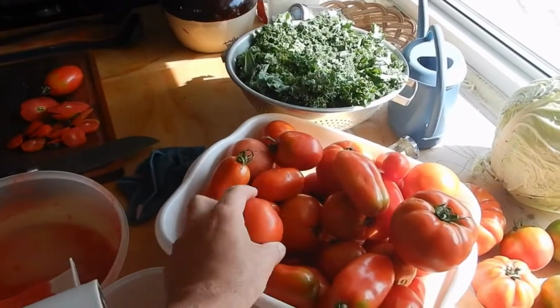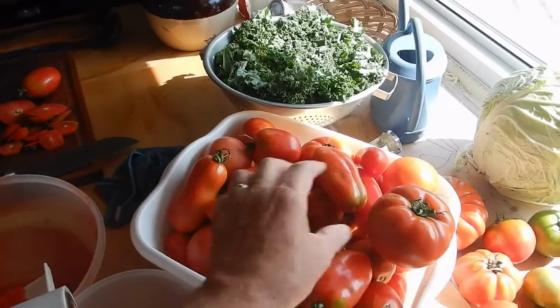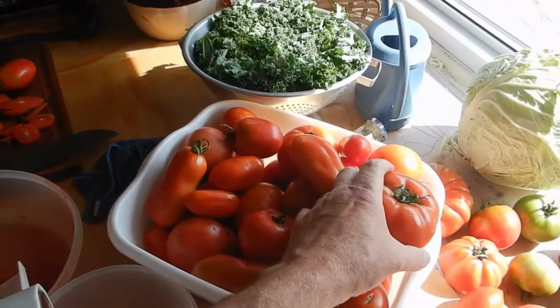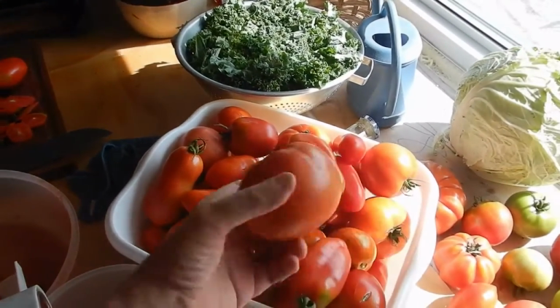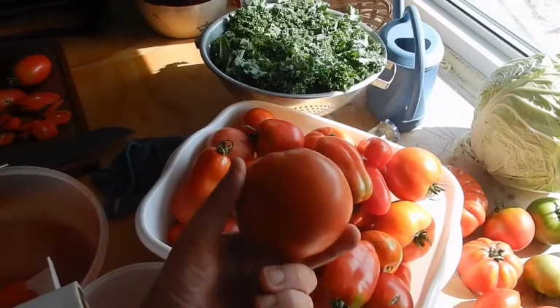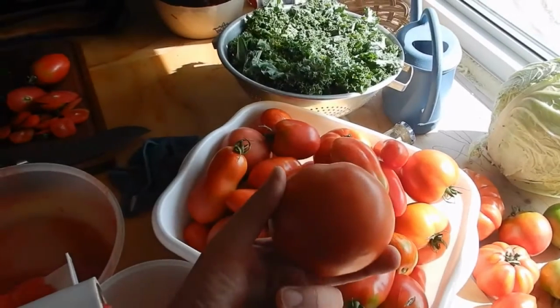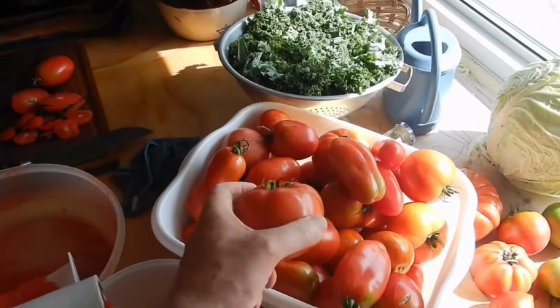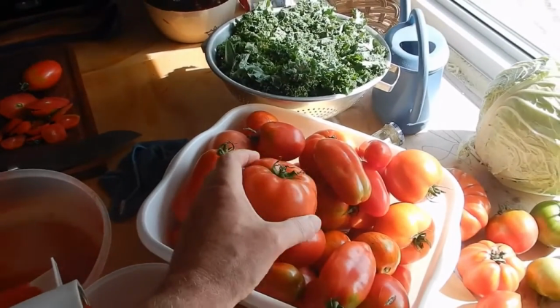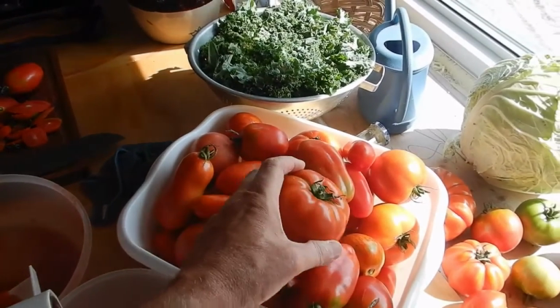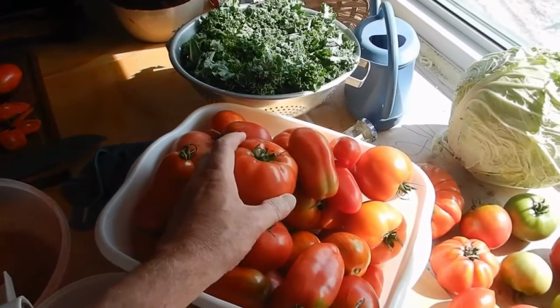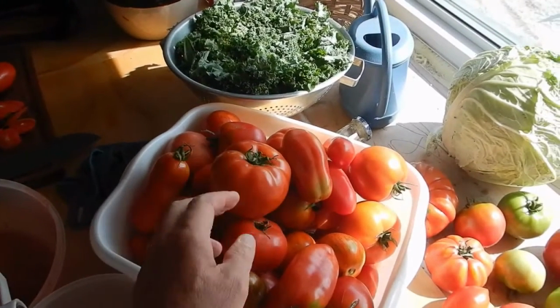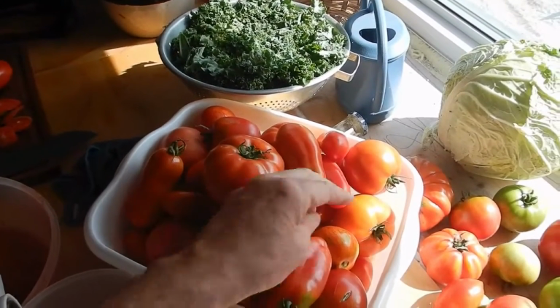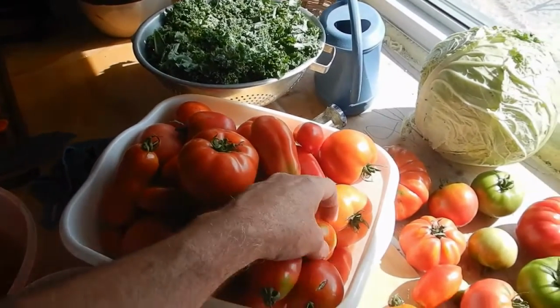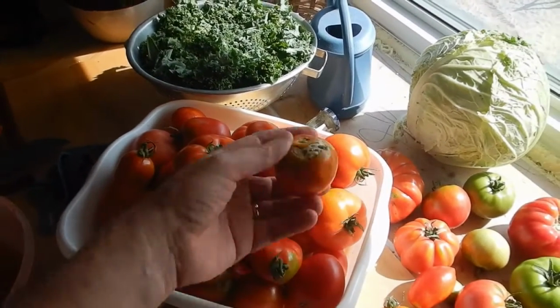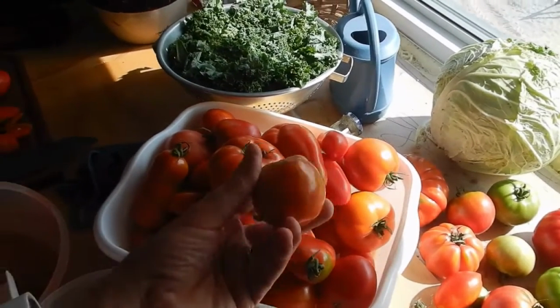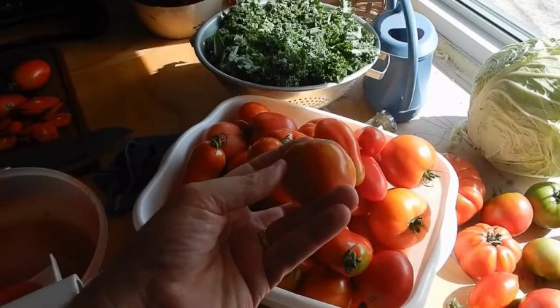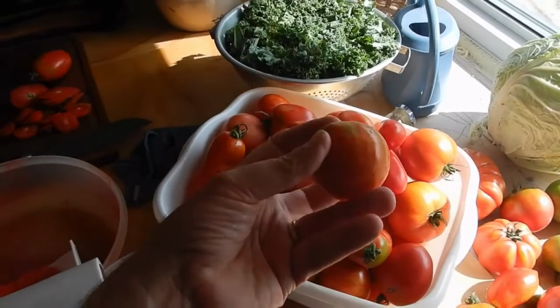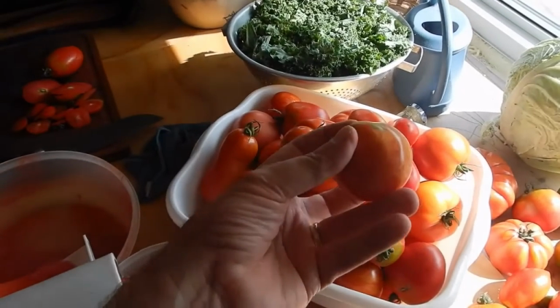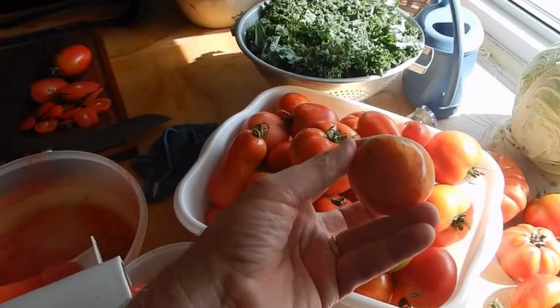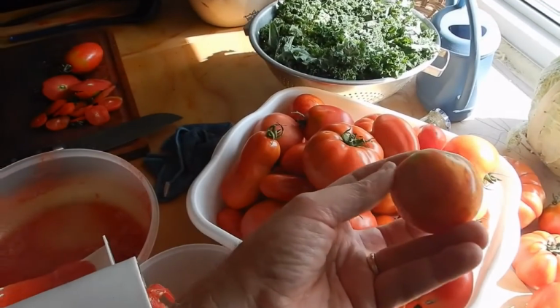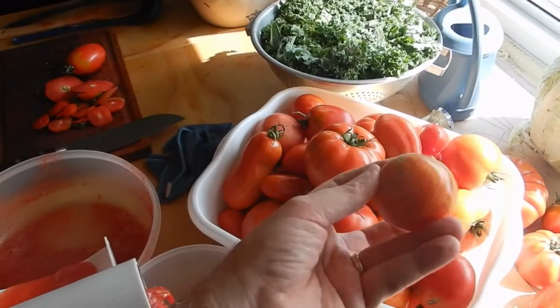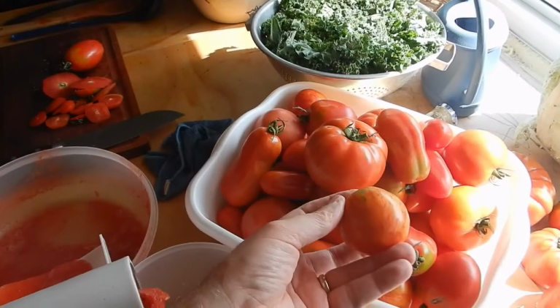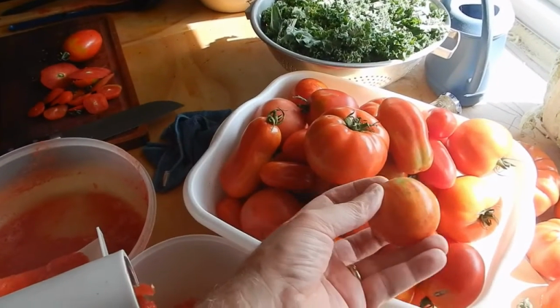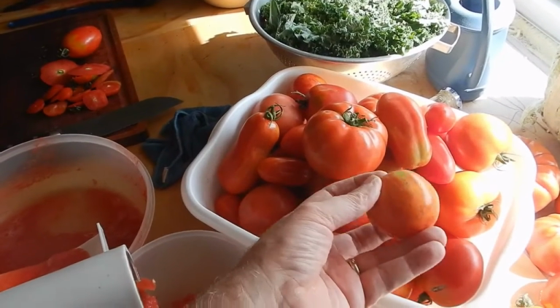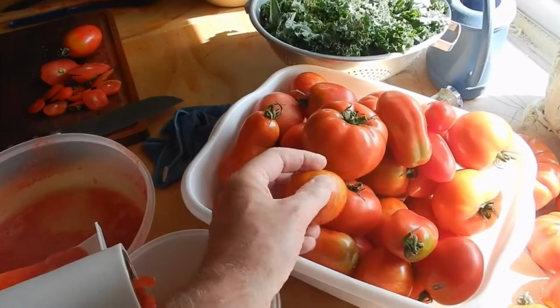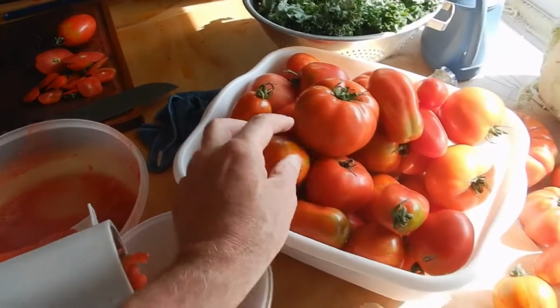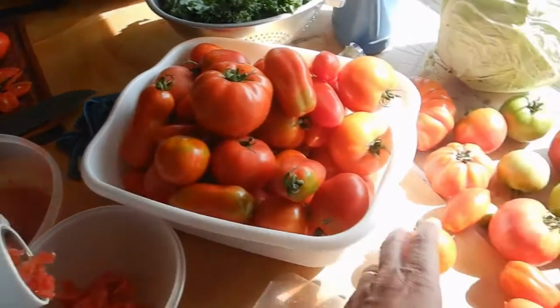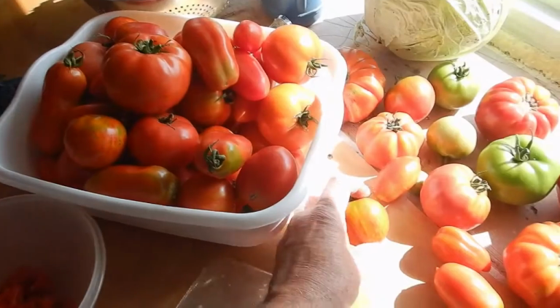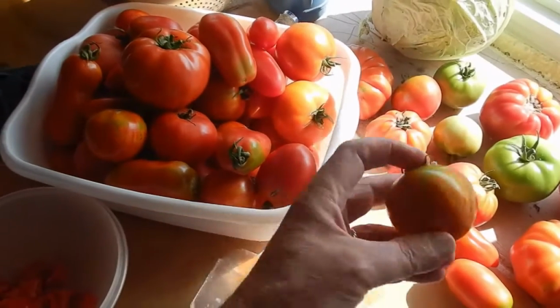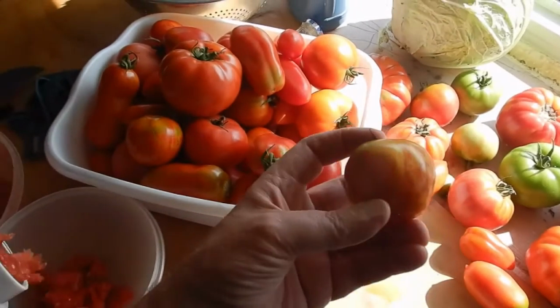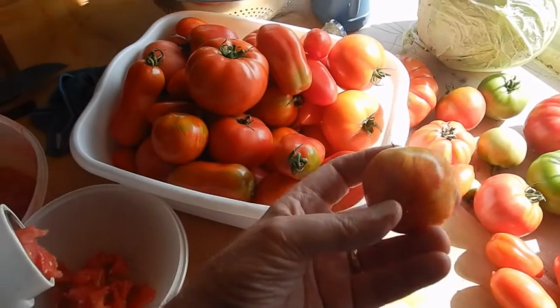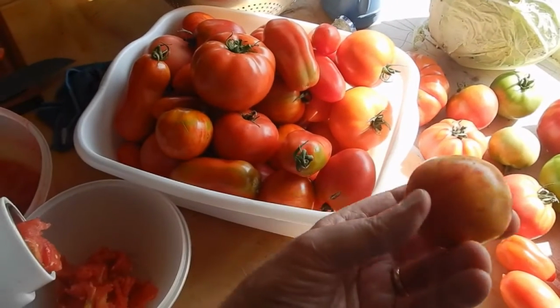They're all contributing to this. Last year we had some great Paul Robeson tomatoes — they're kind of the brownish tomatoes, they're really fleshy. Those were great to add beautiful color to the sauce.